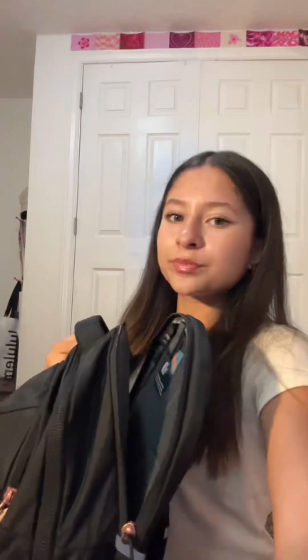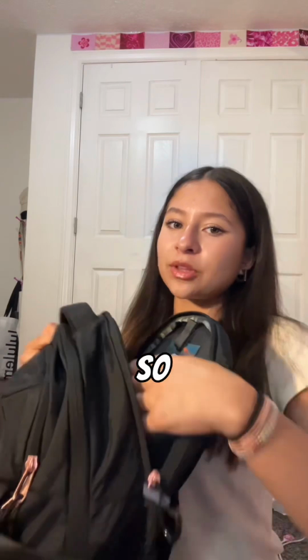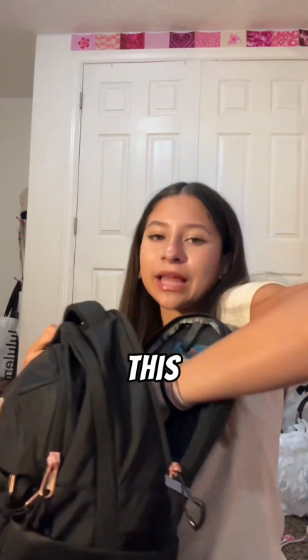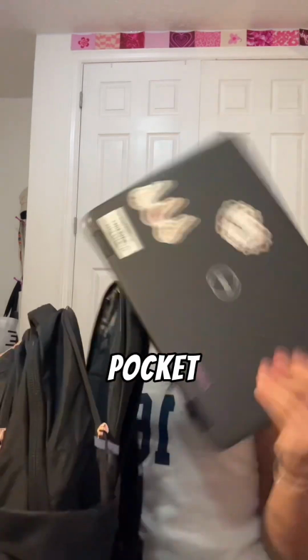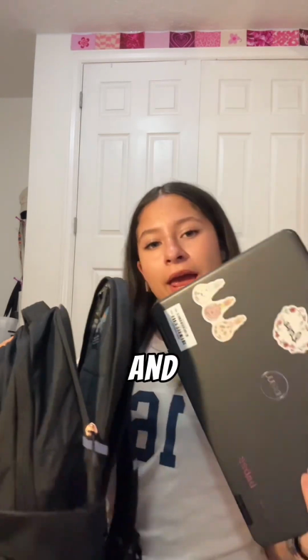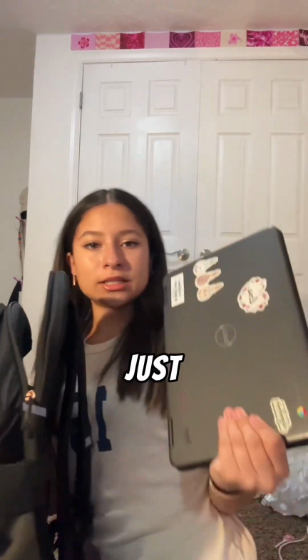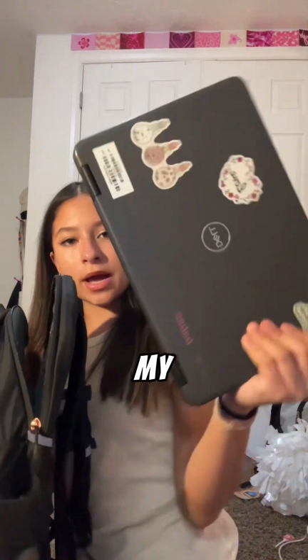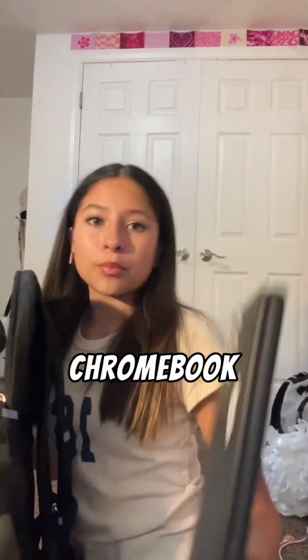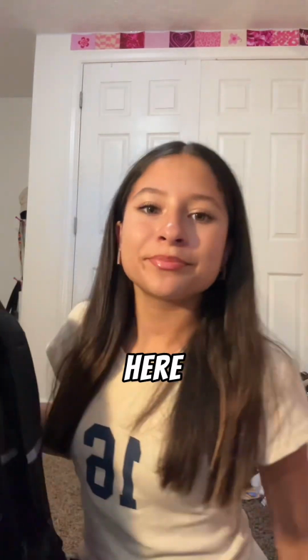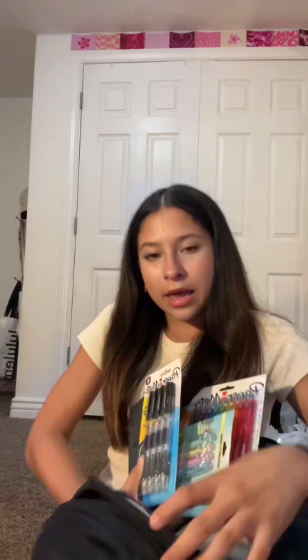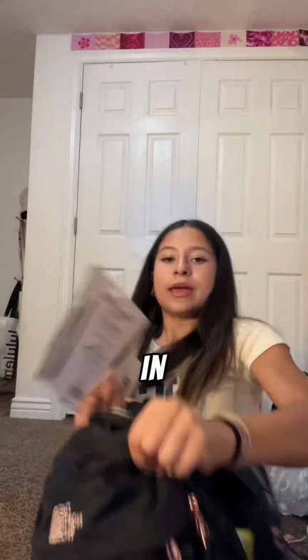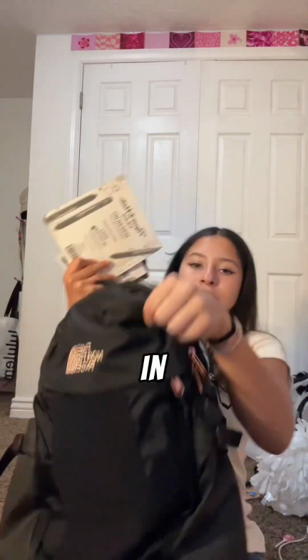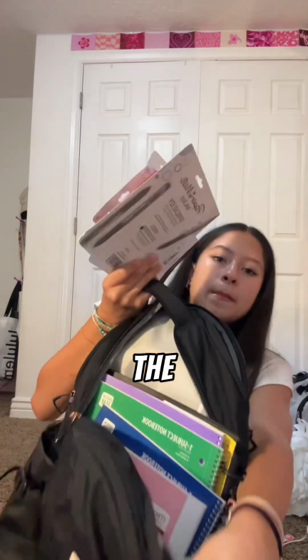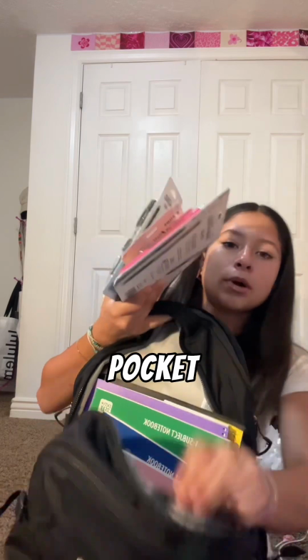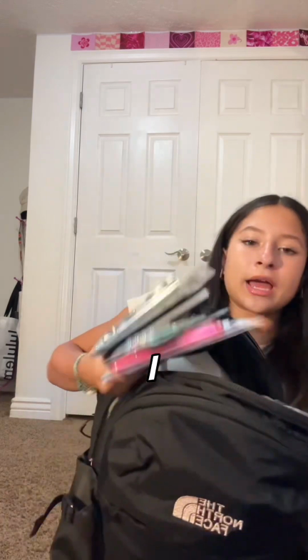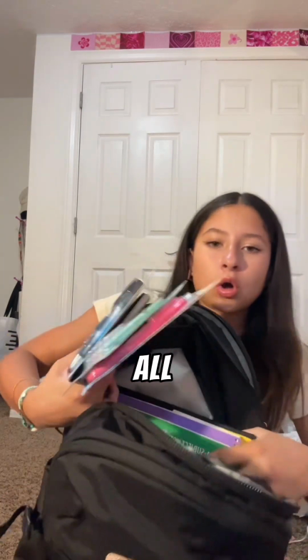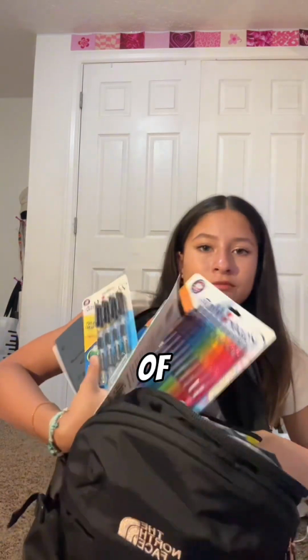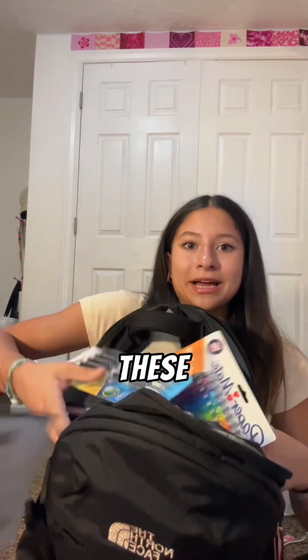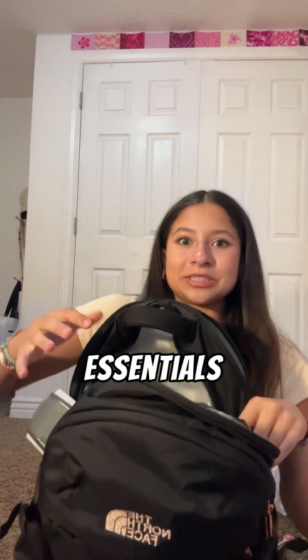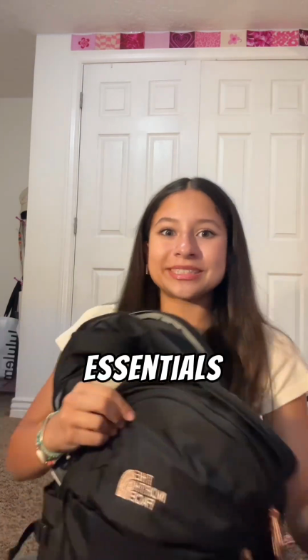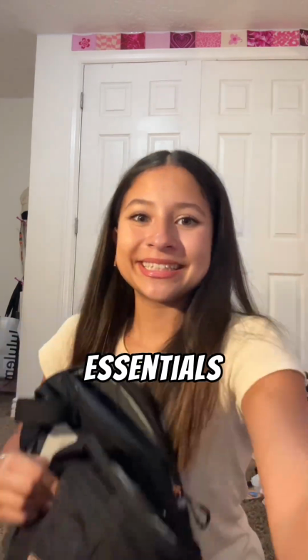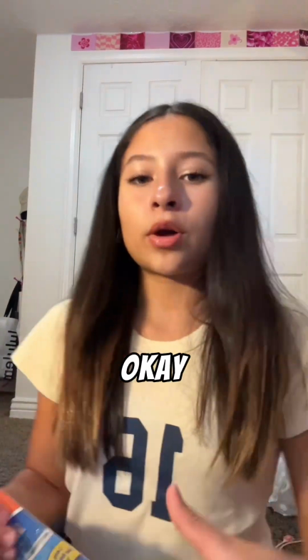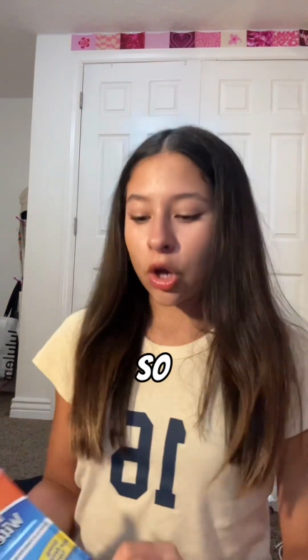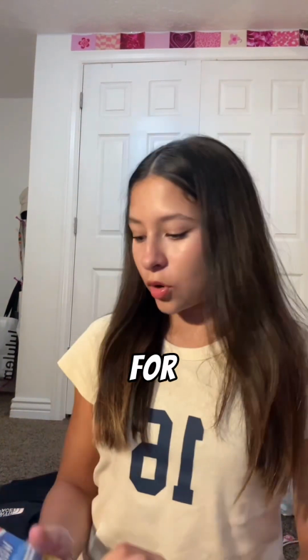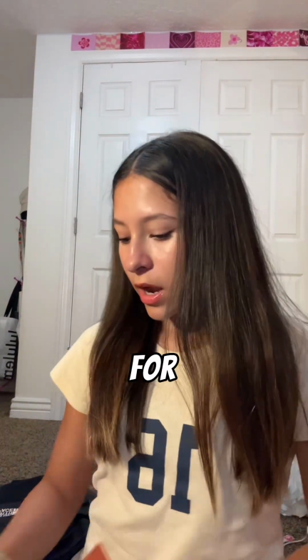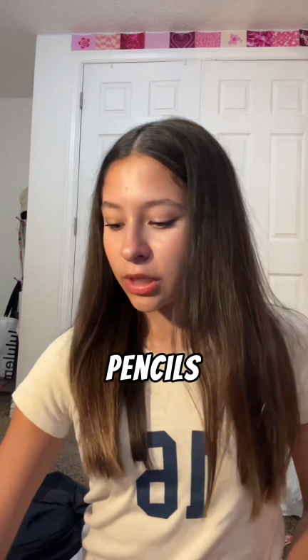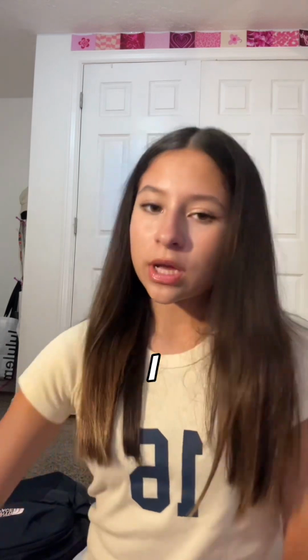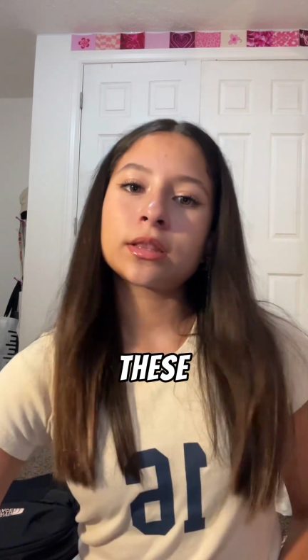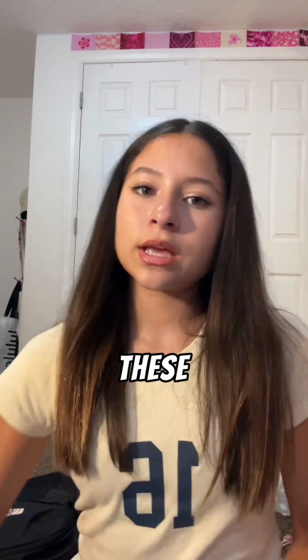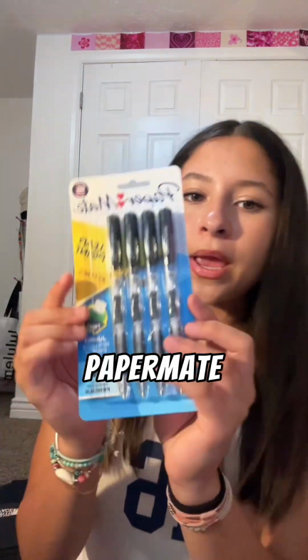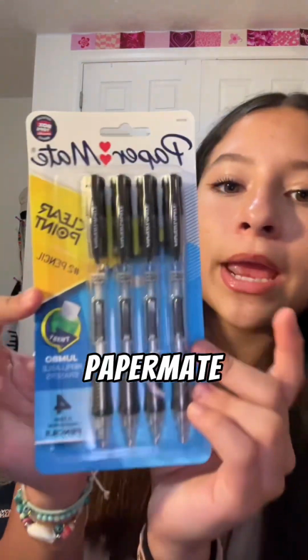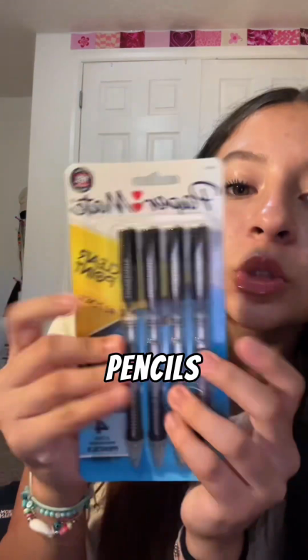There's this laptop pocket and I just keep my Chromebook in here. In the main pocket I have all of these essentials. For pencils I got these Paper Mate pencils.